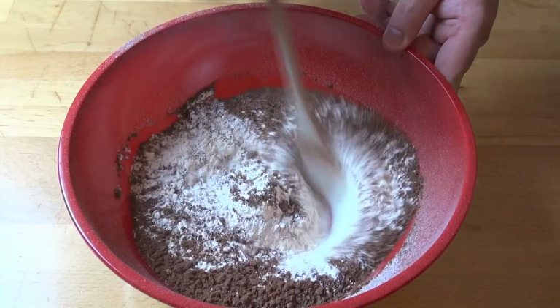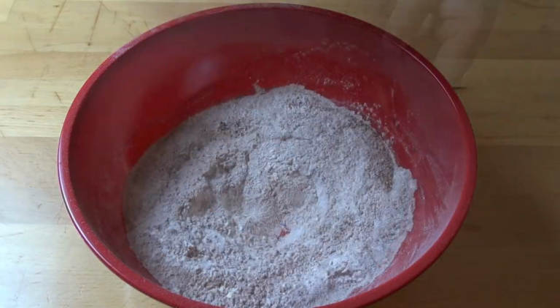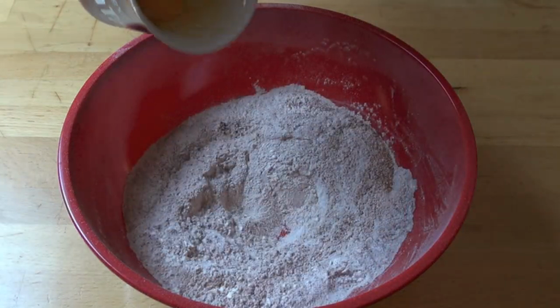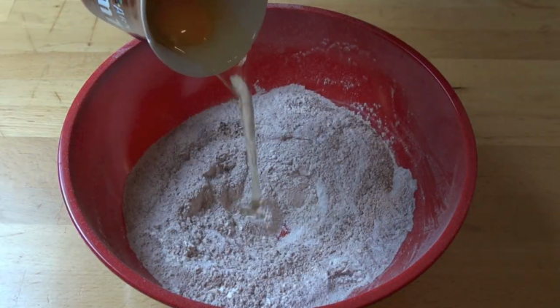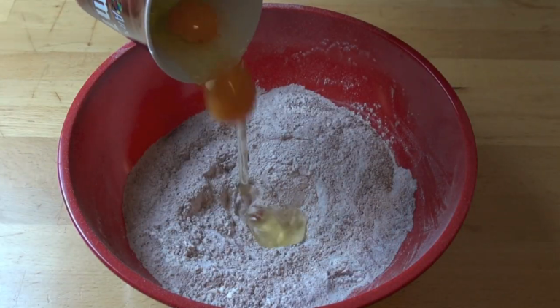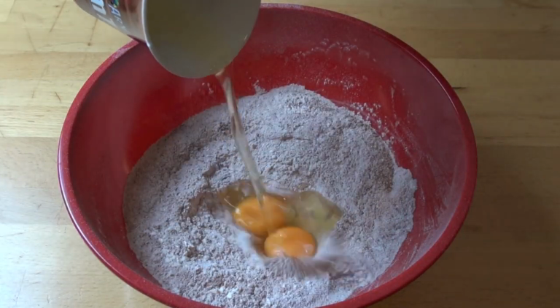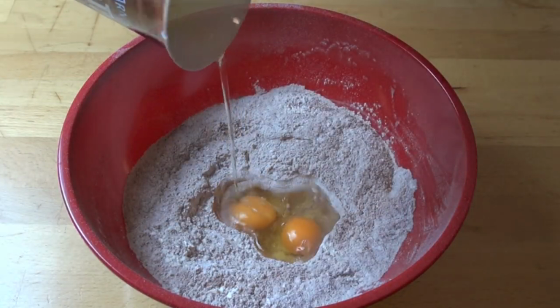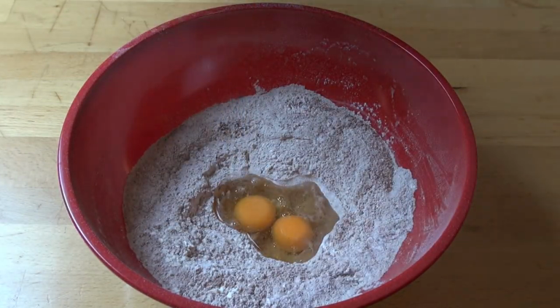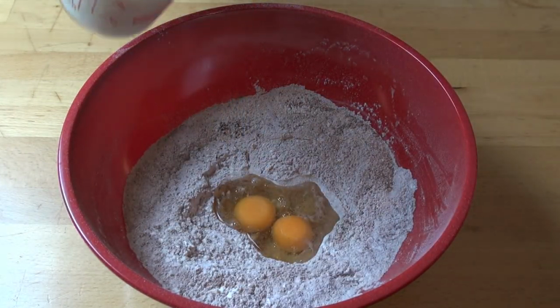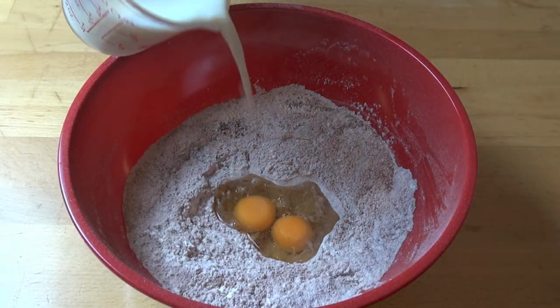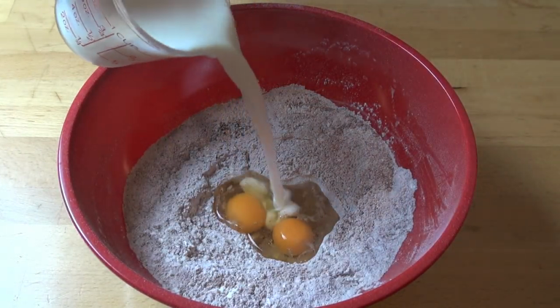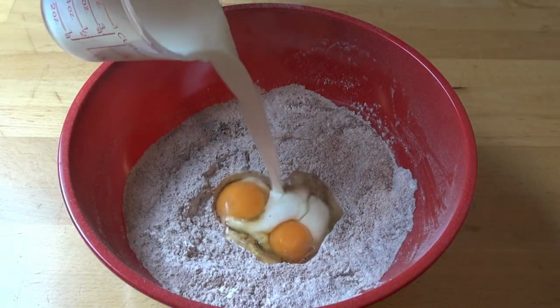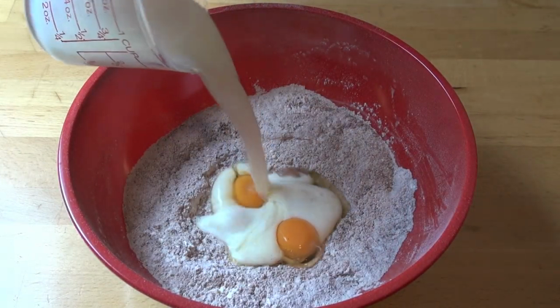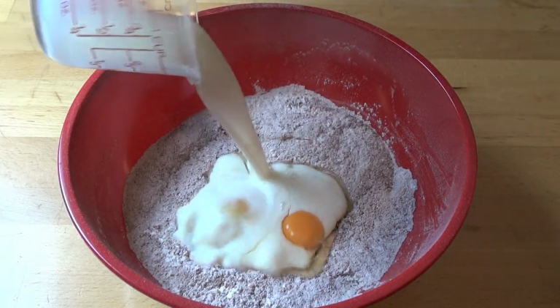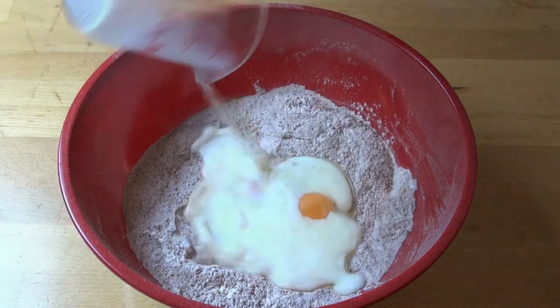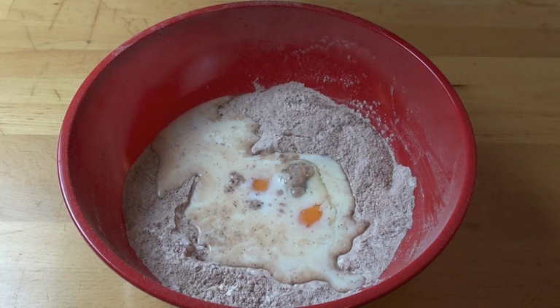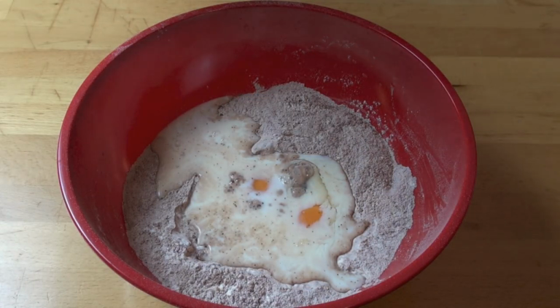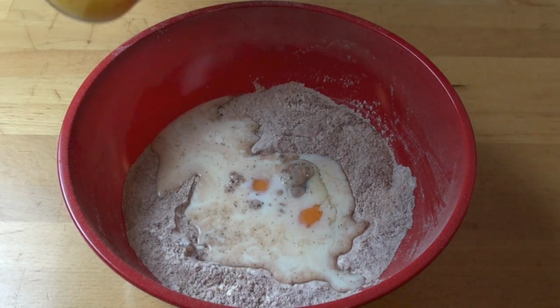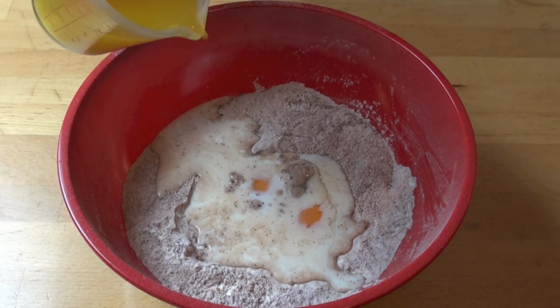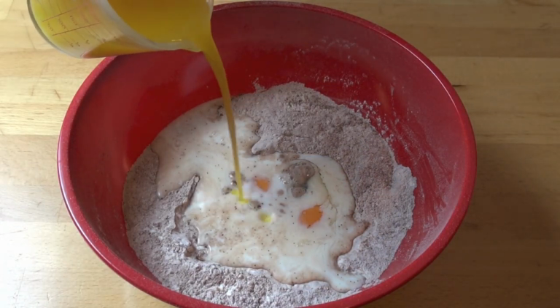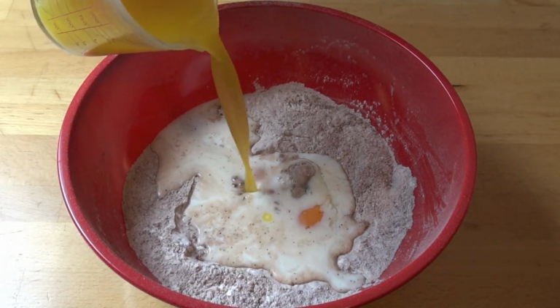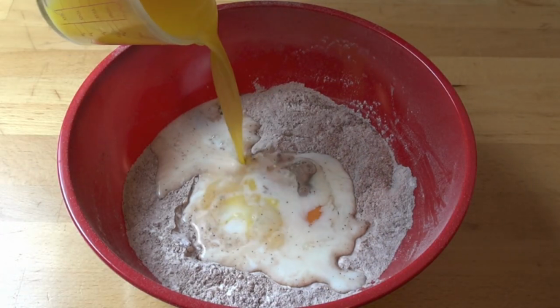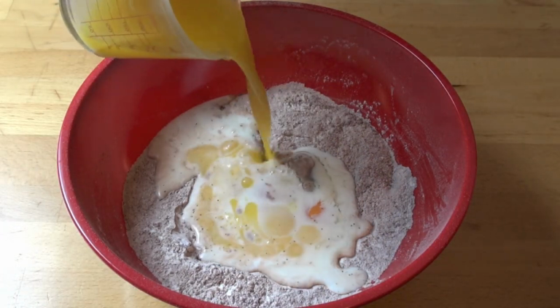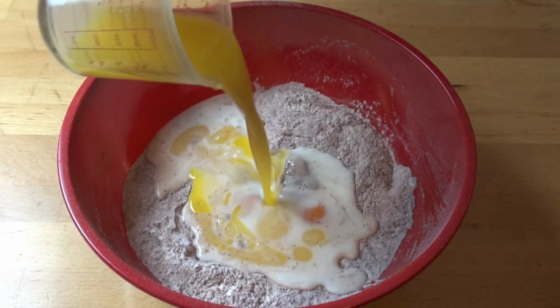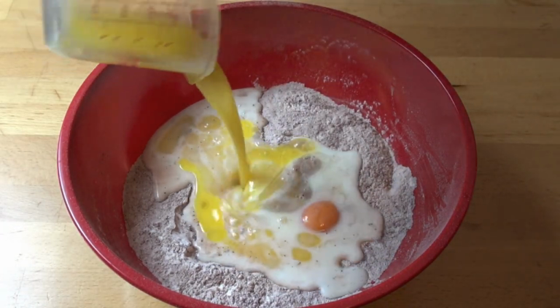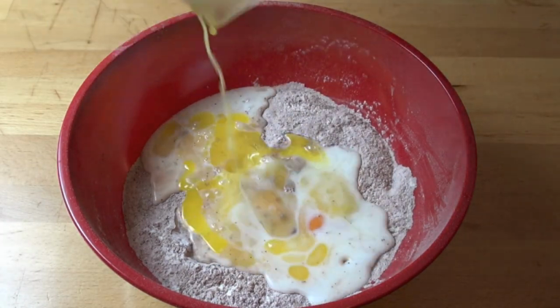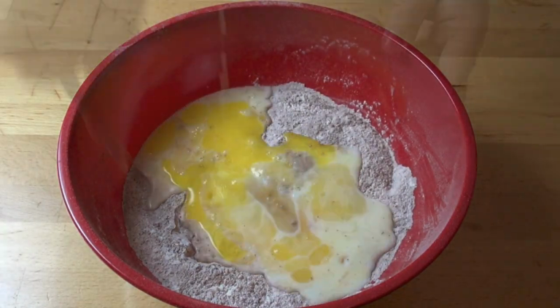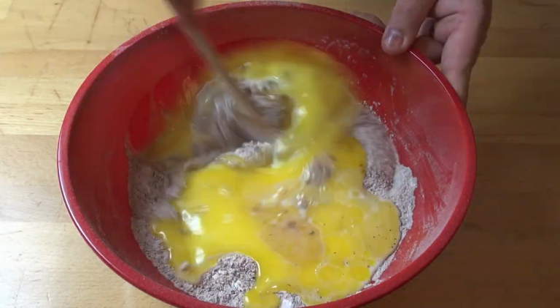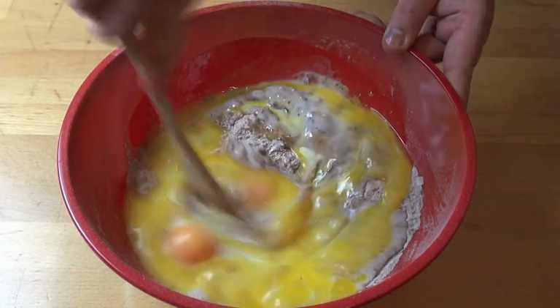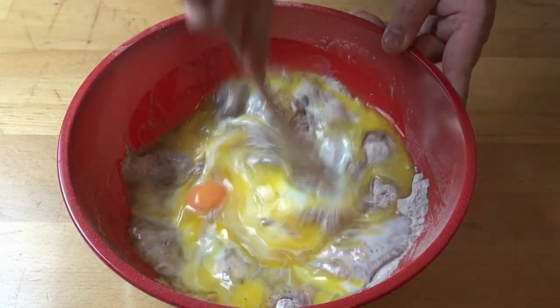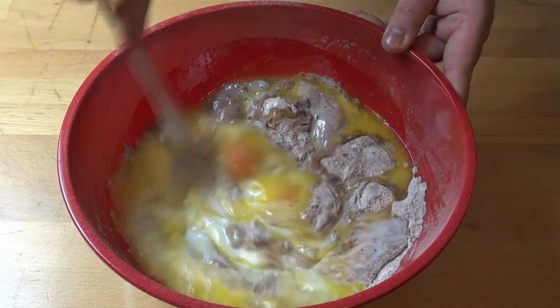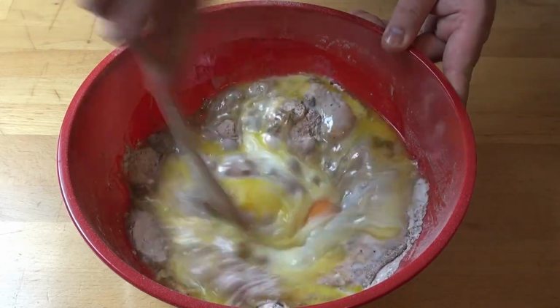Add in two eggs, three quarters of a cup of milk, and 125 grams of butter which I've just melted. Then mix everything together to combine.